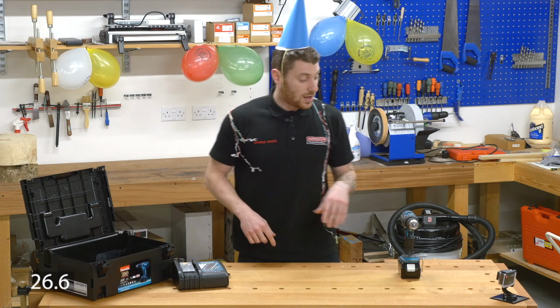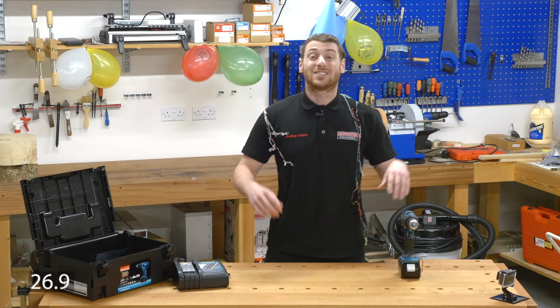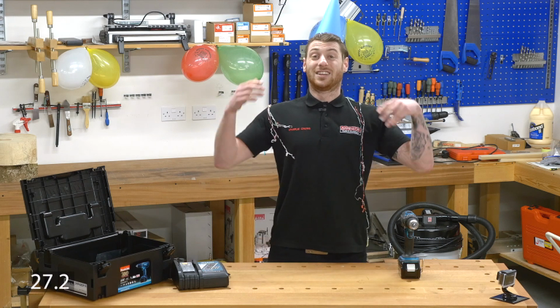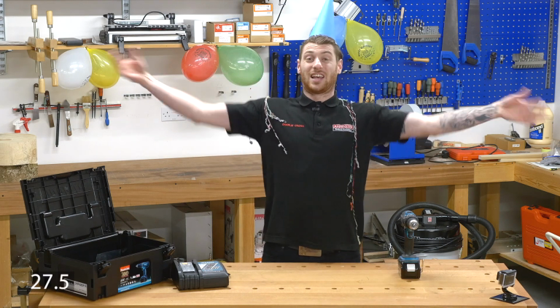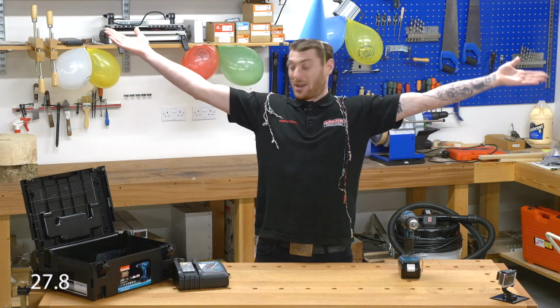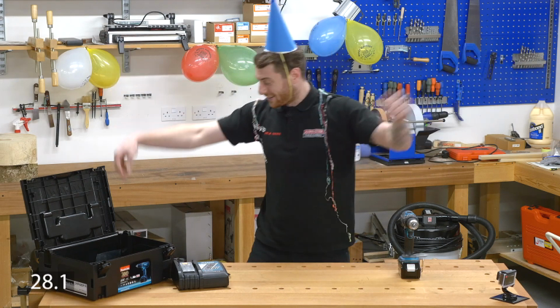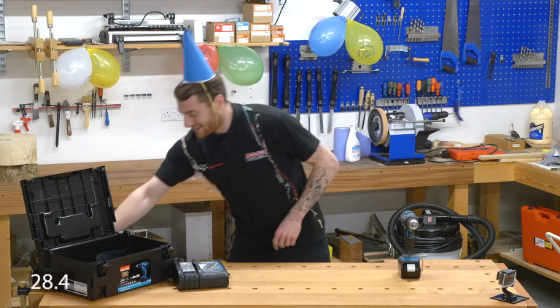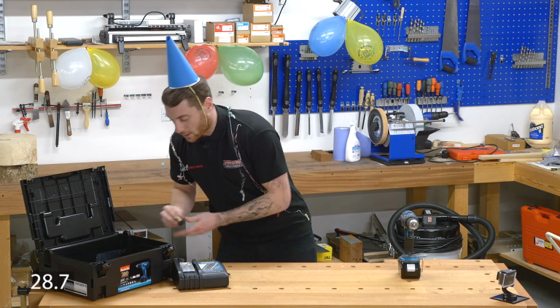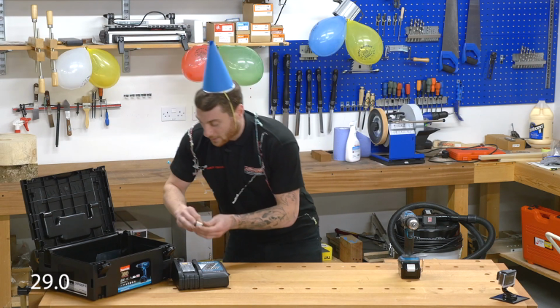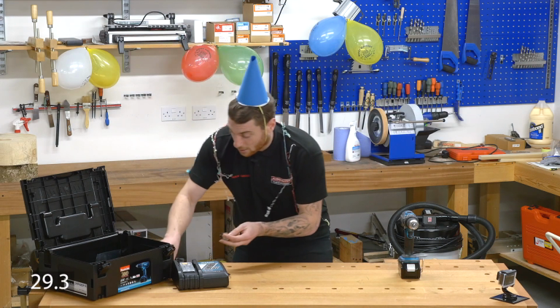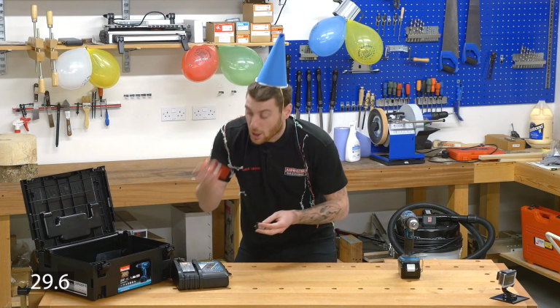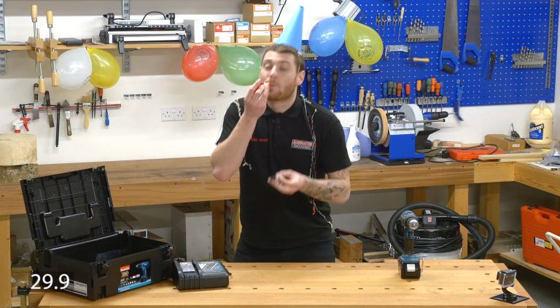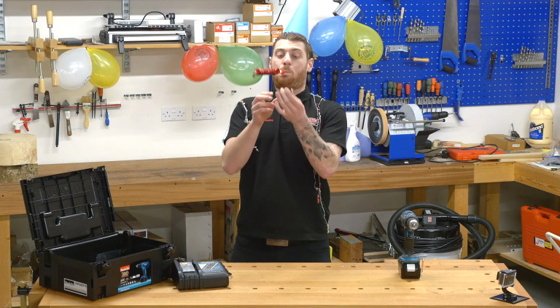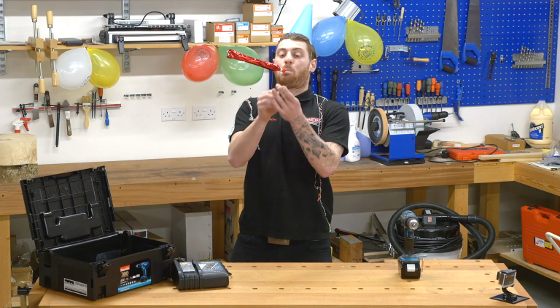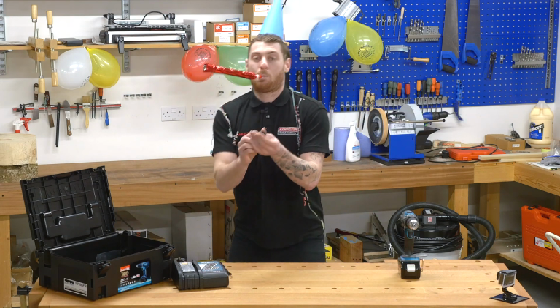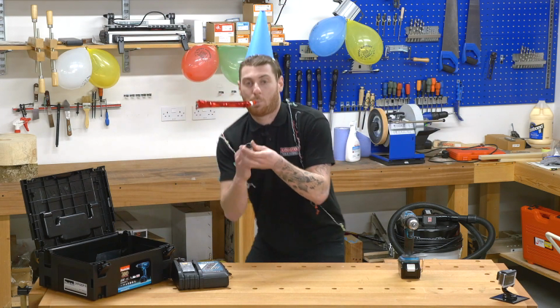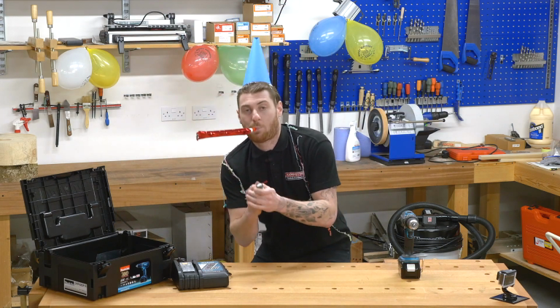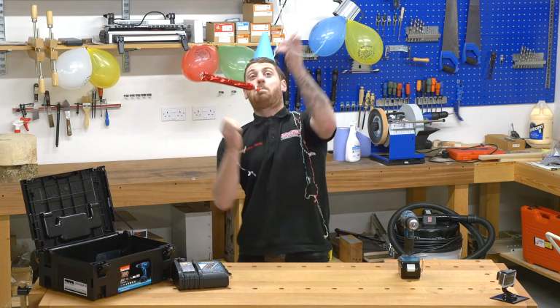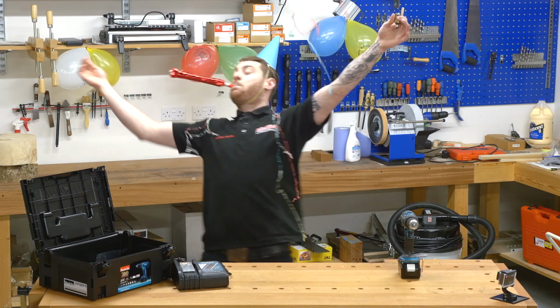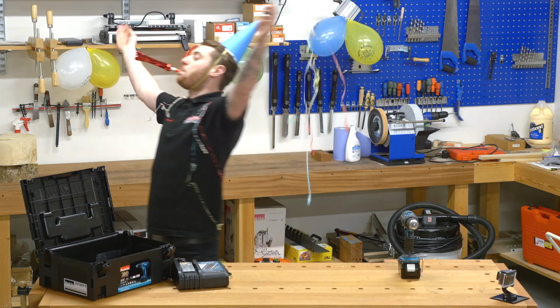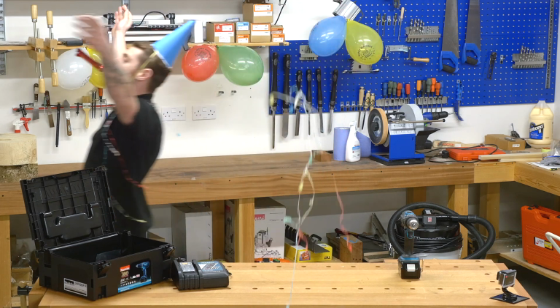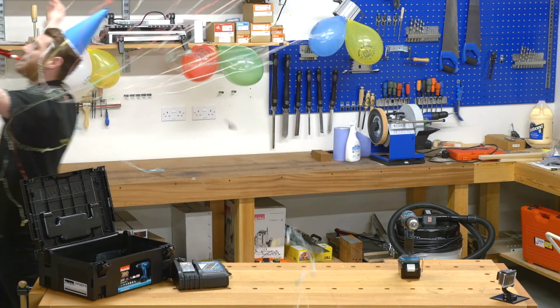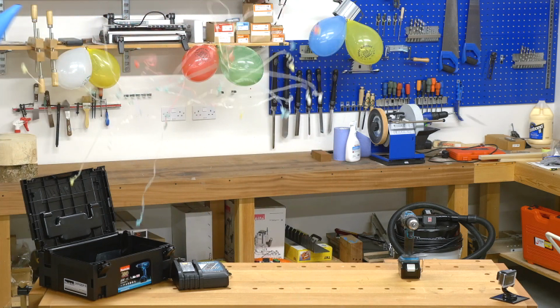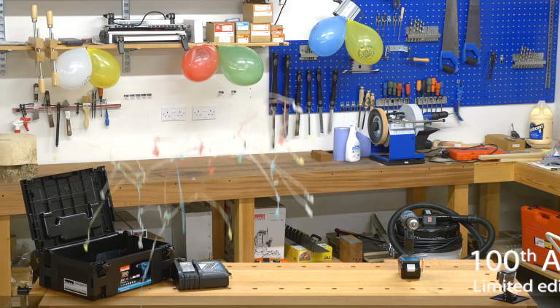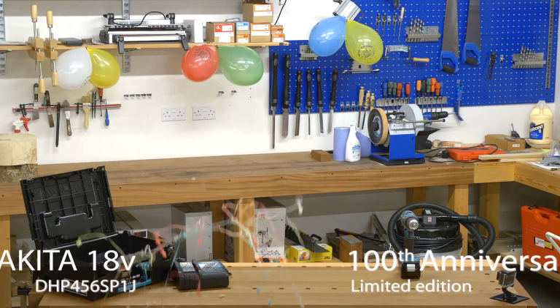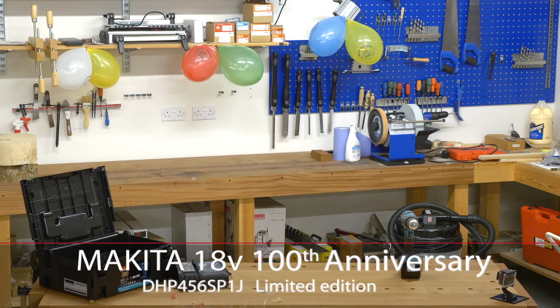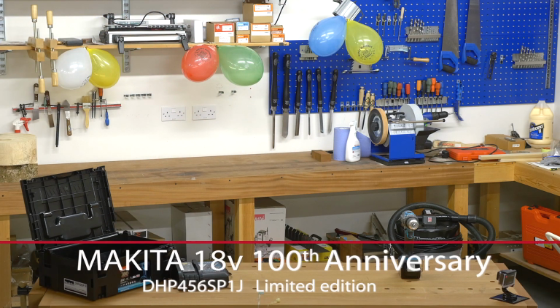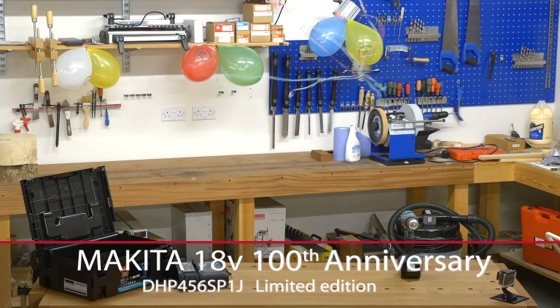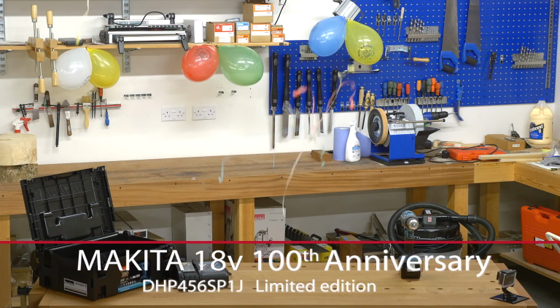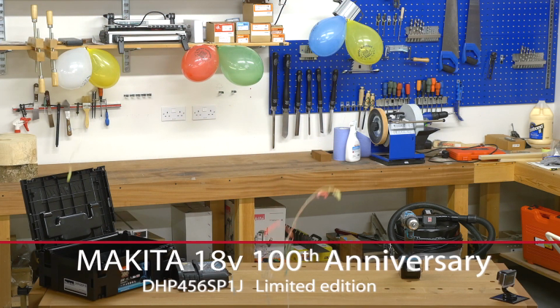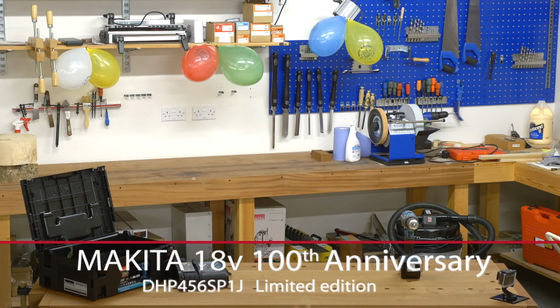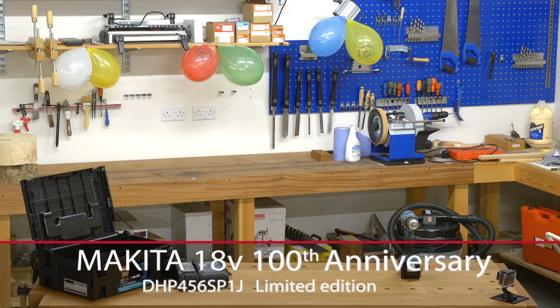Let's celebrate. Let's go up to the party. Happy anniversary, 18 volt Makita.